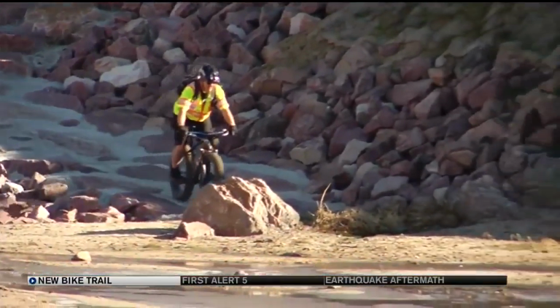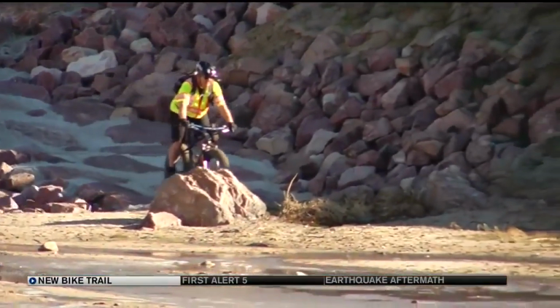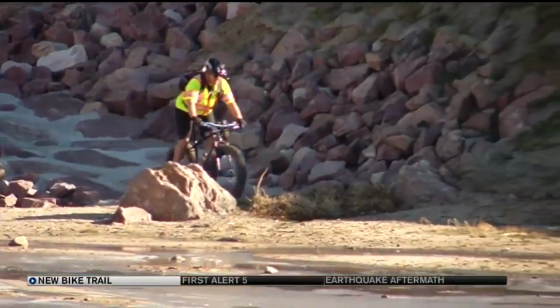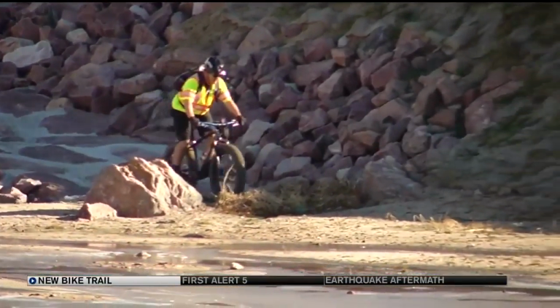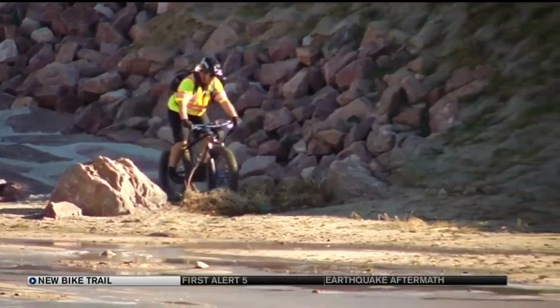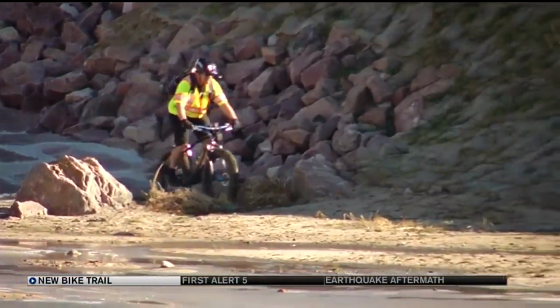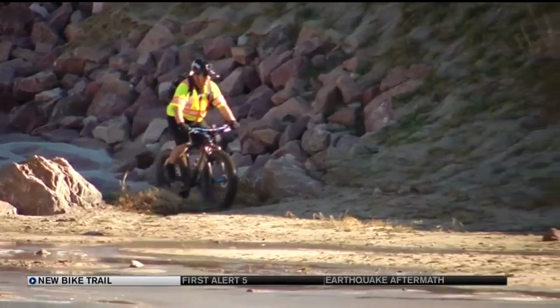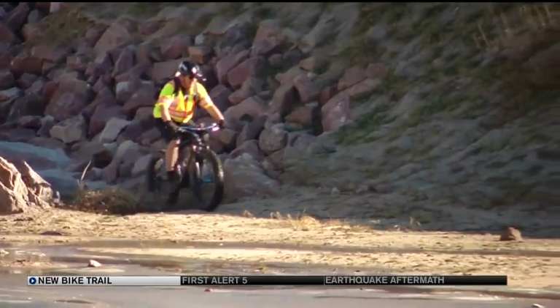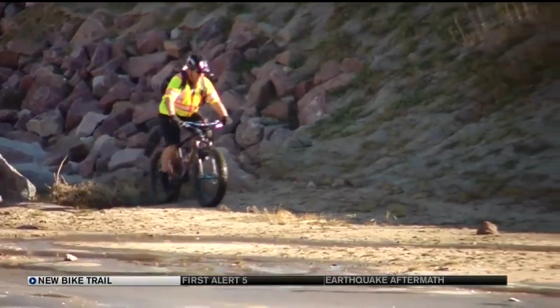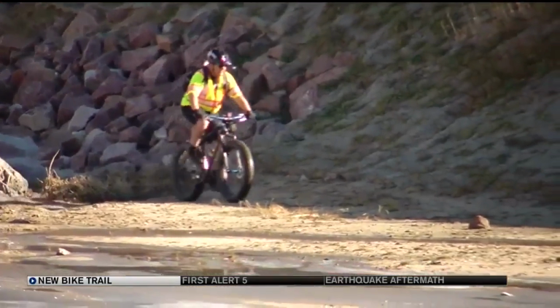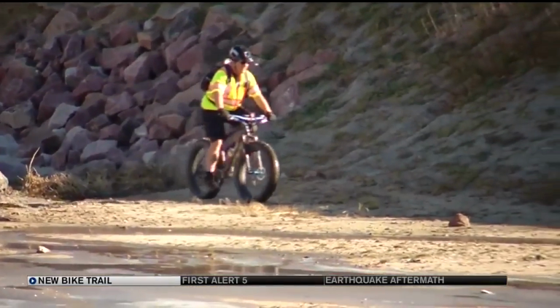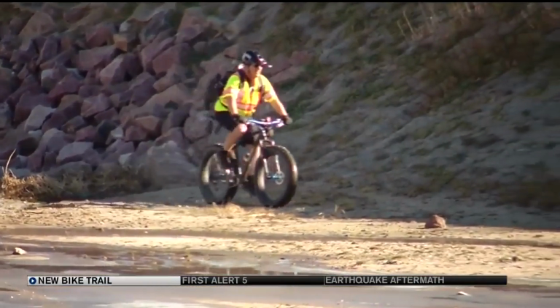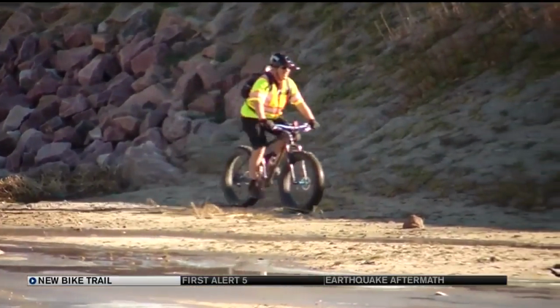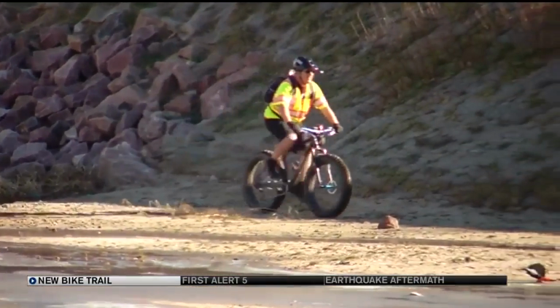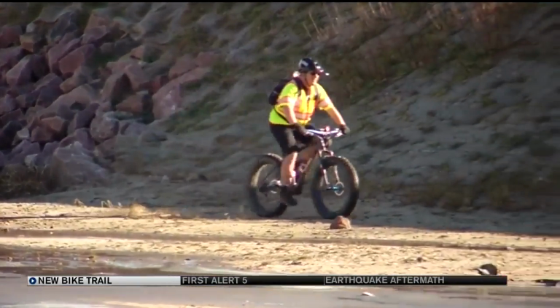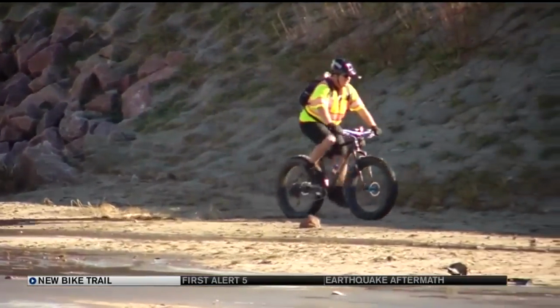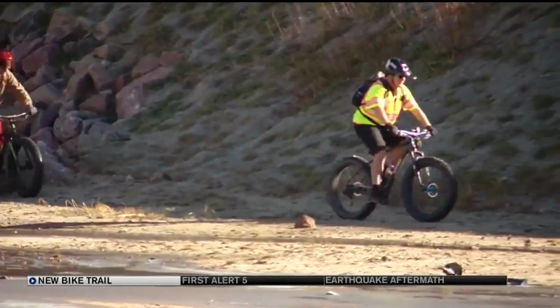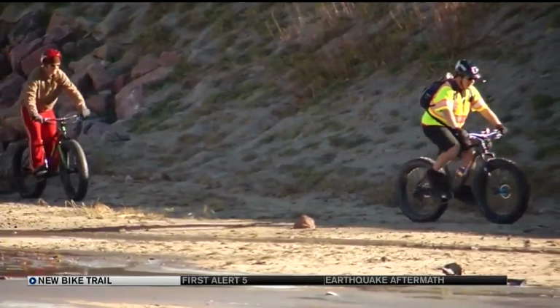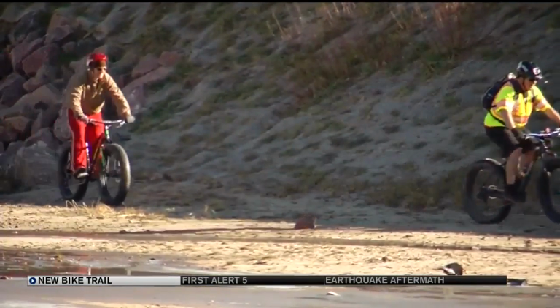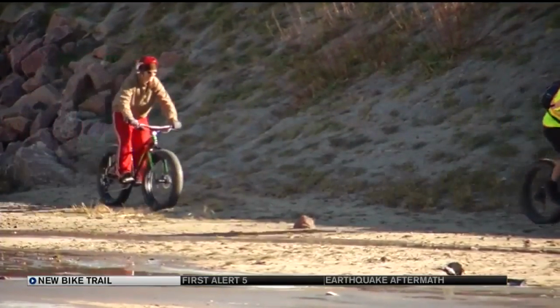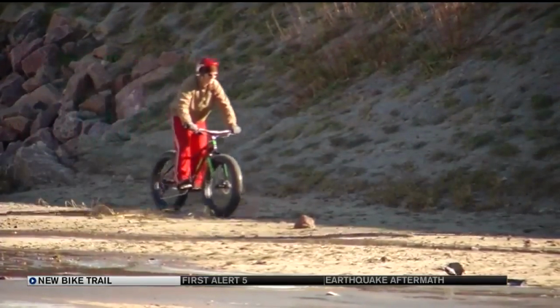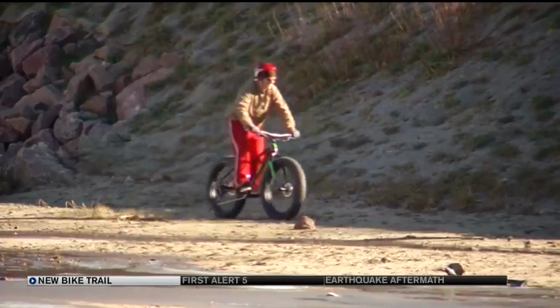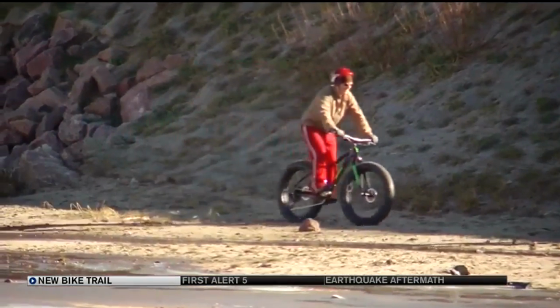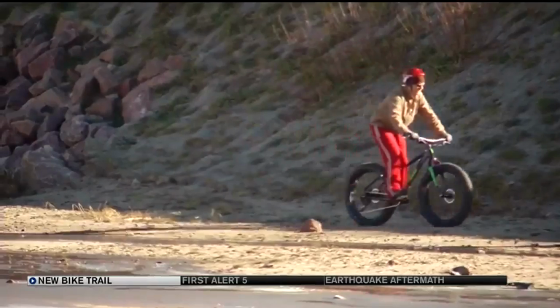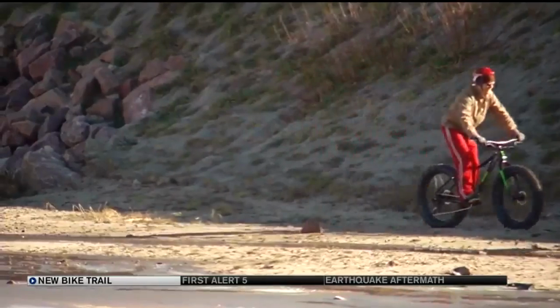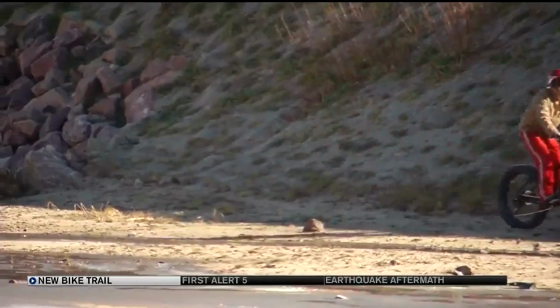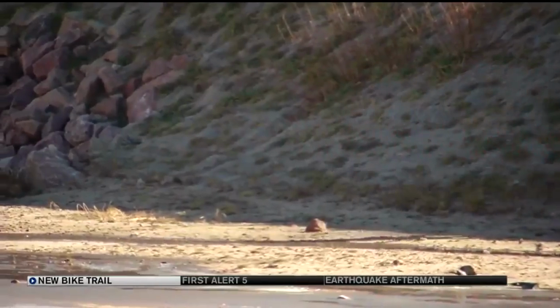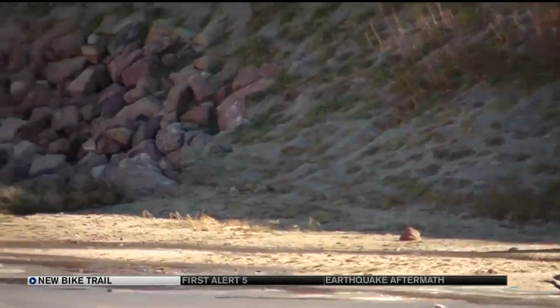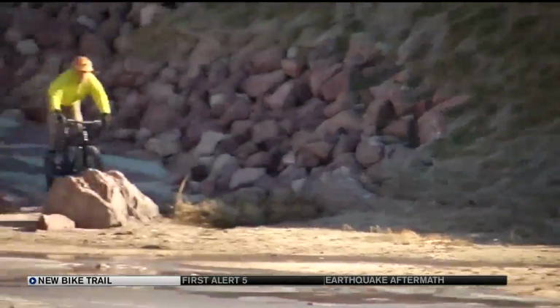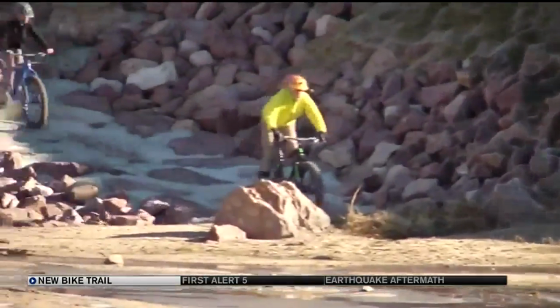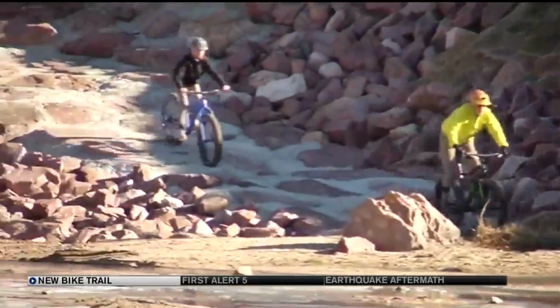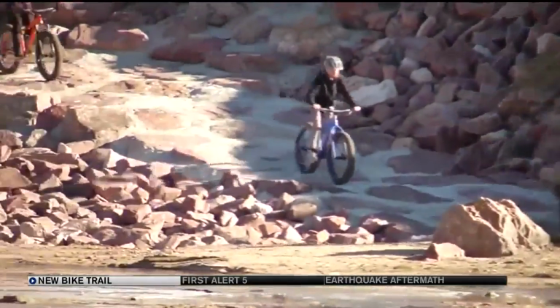Those extra wide tires provide better traction and do less damage to trails and other surfaces. The city tells us it didn't cost any extra to add the trails and bike paths to the project.